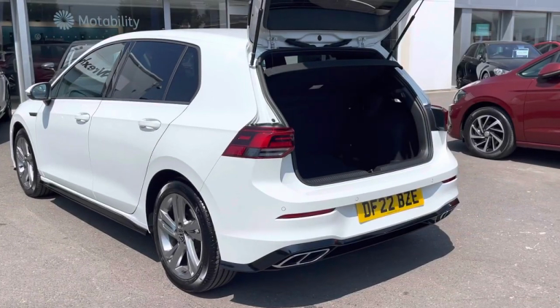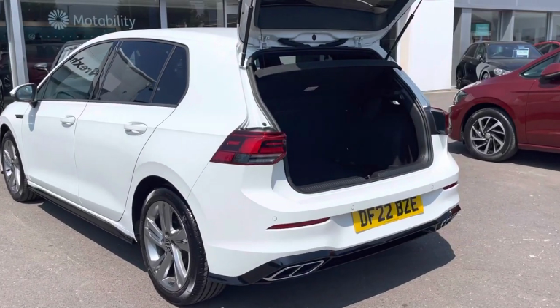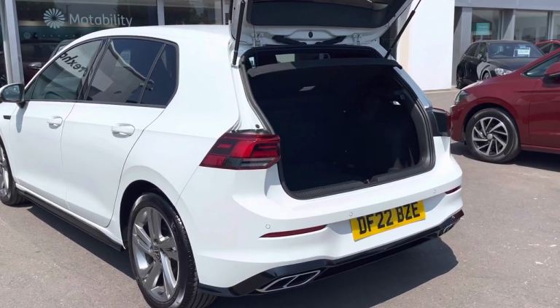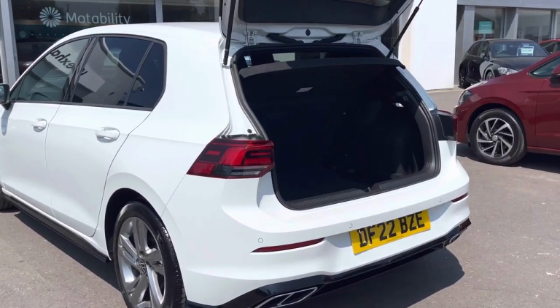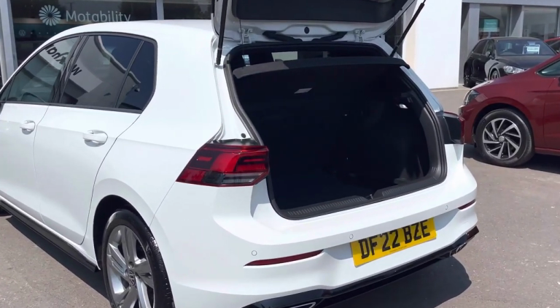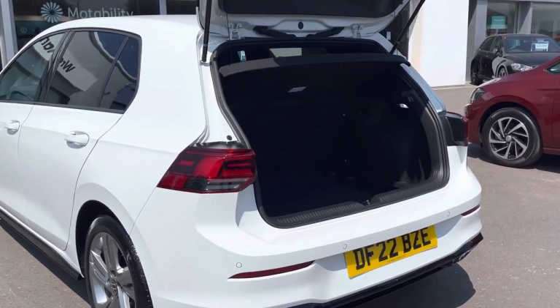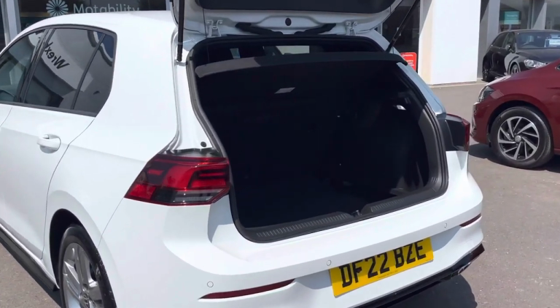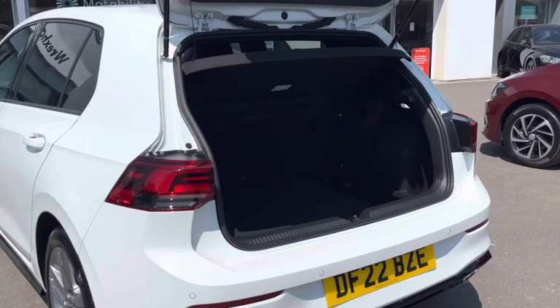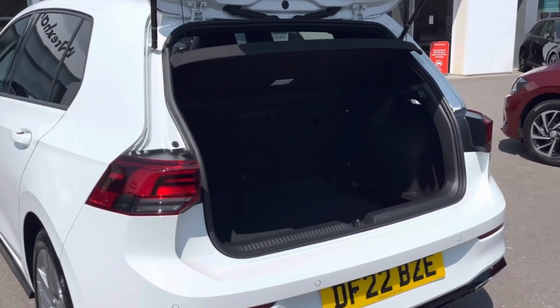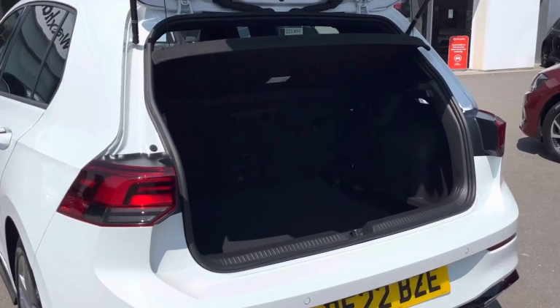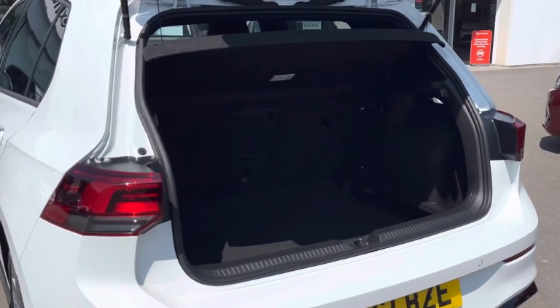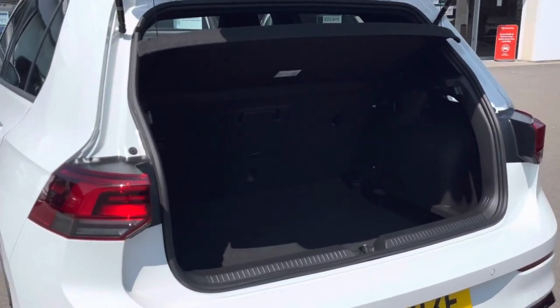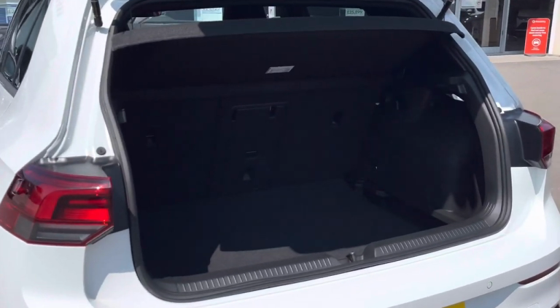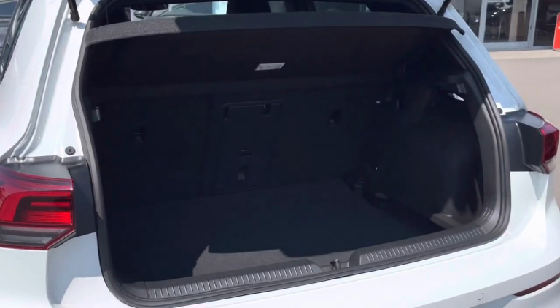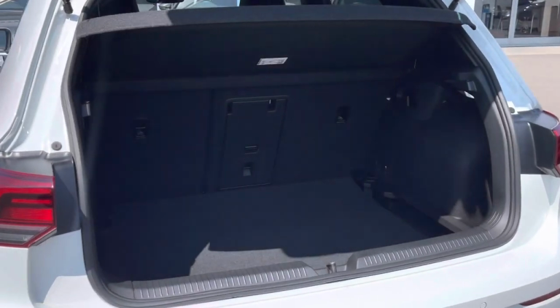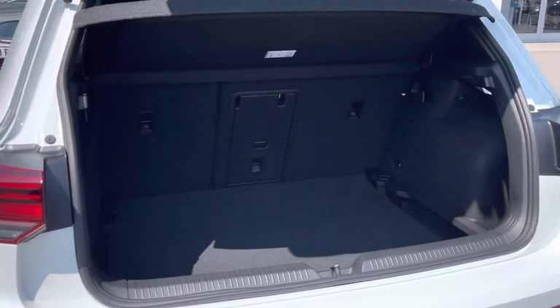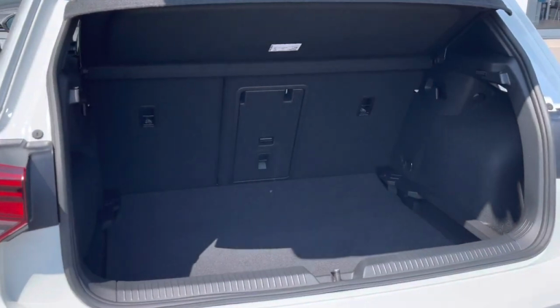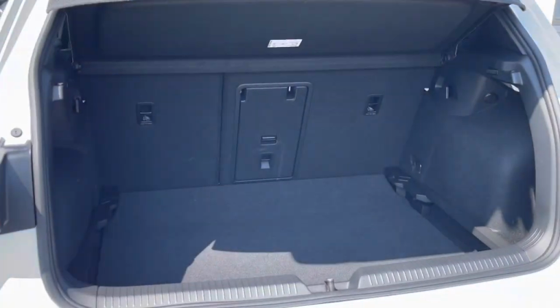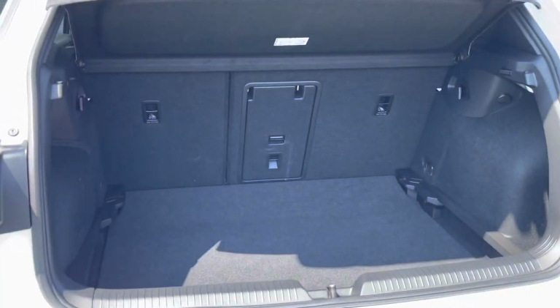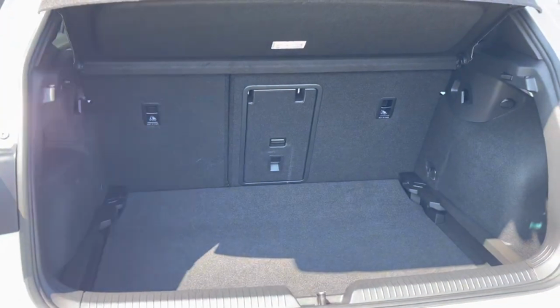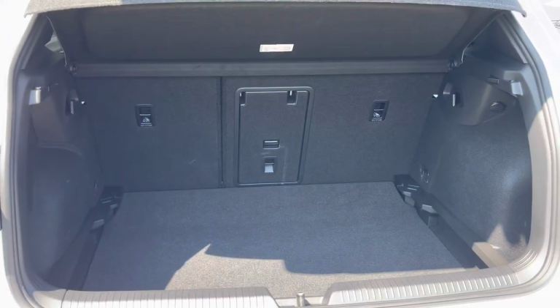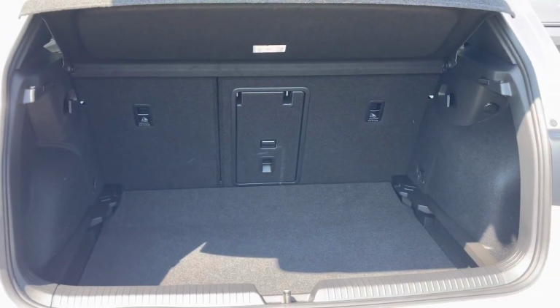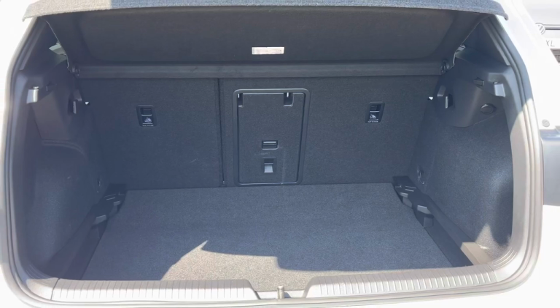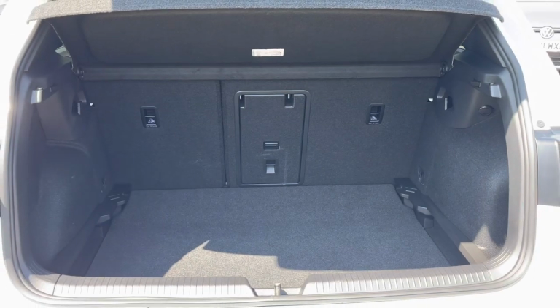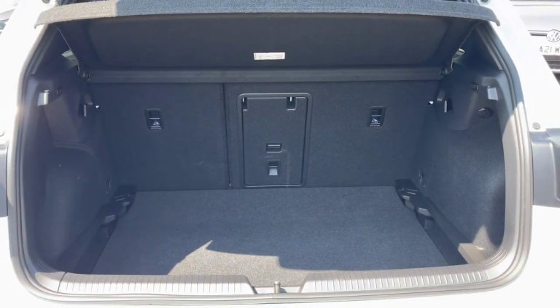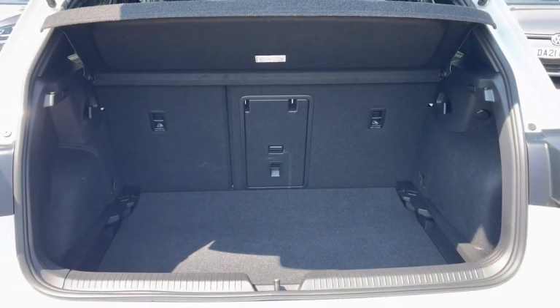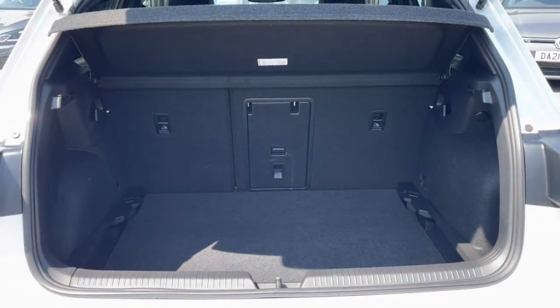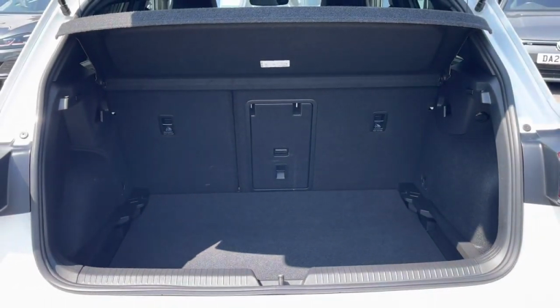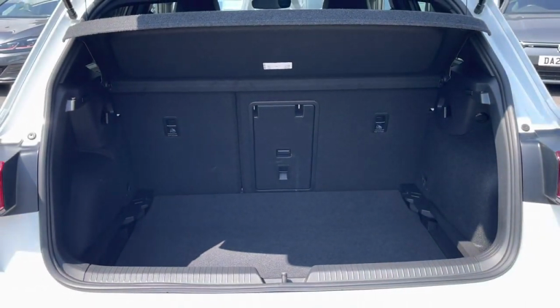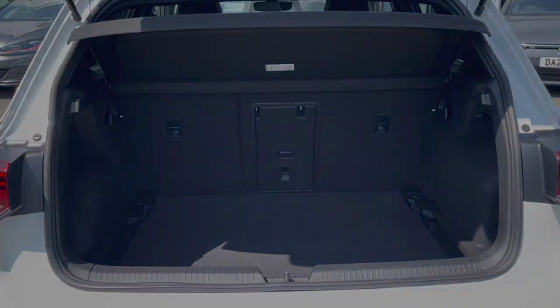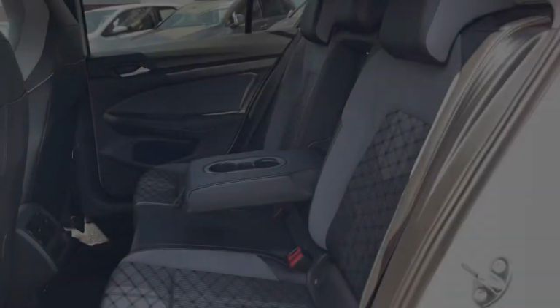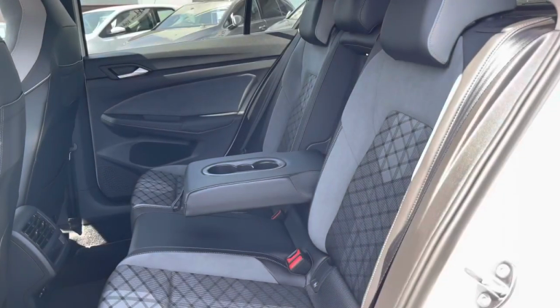We have a generous boot space considering the size of the vehicle, with more than enough room for day-to-day tasks such as weekly shopping. The floor is variable so the height can be adjusted, and the rear seats can be easily folded.